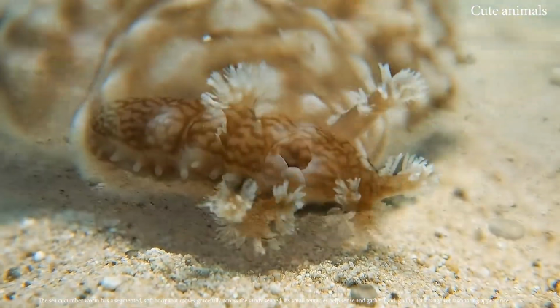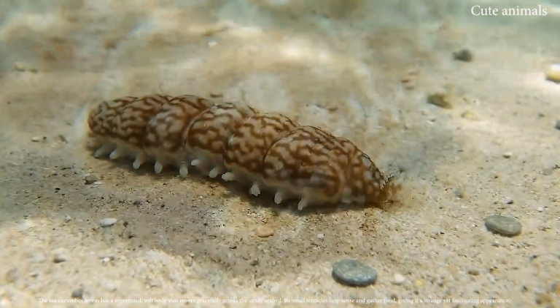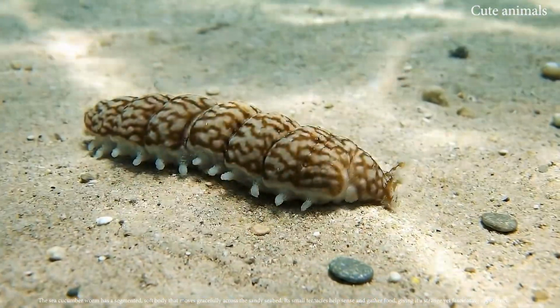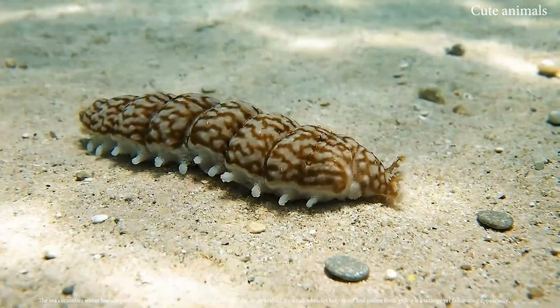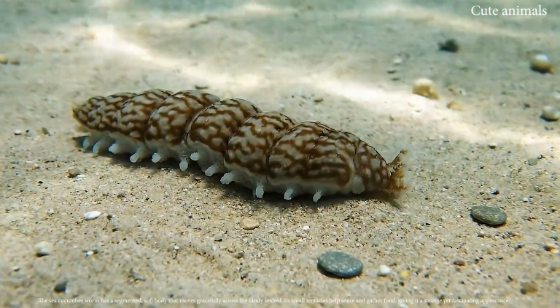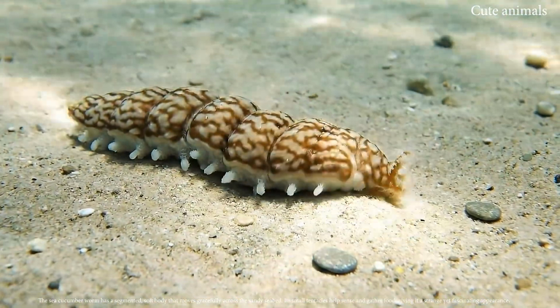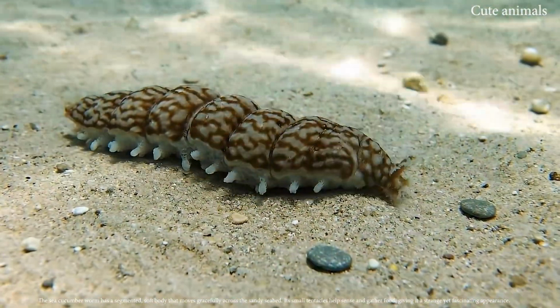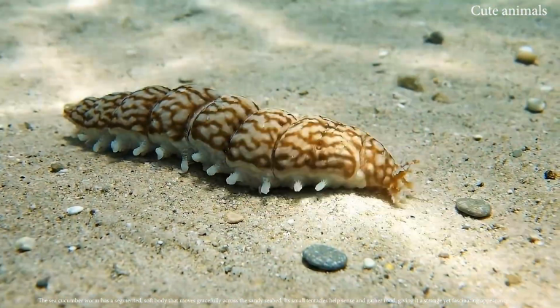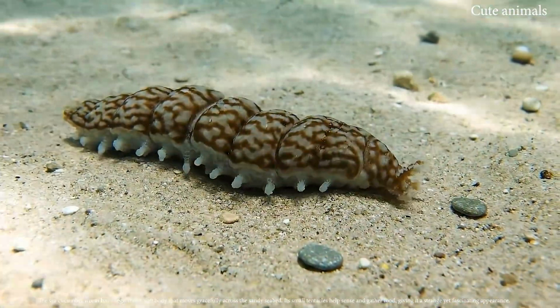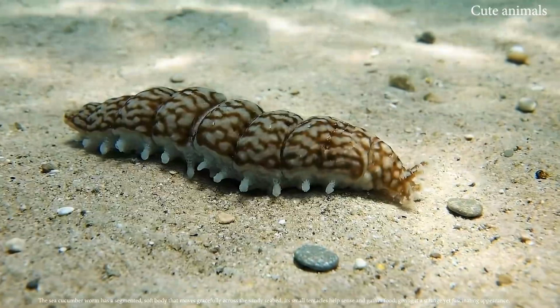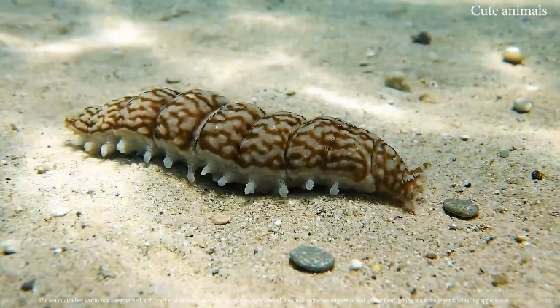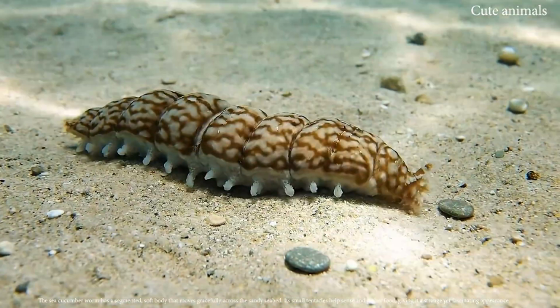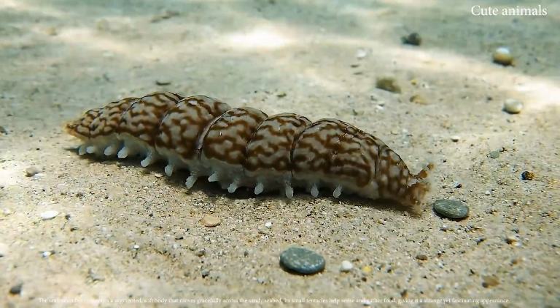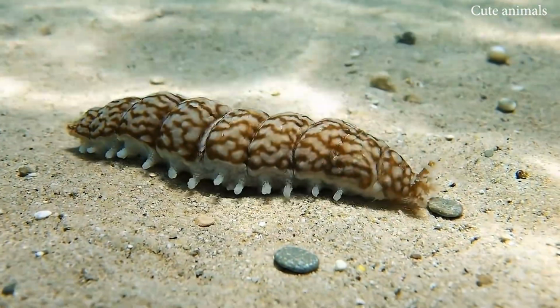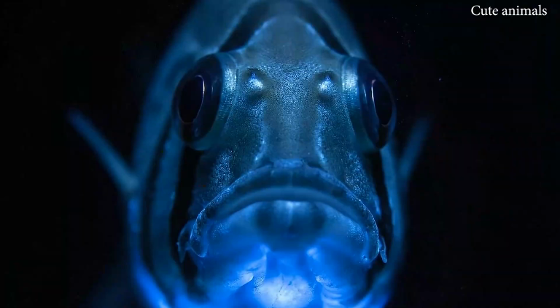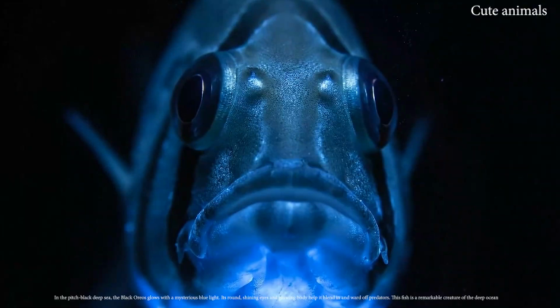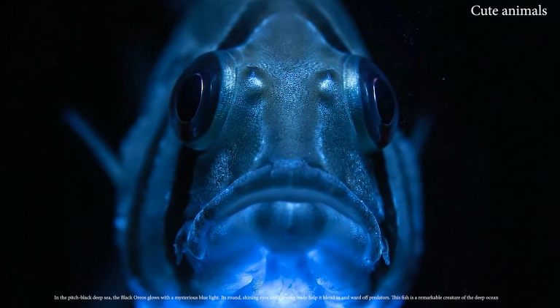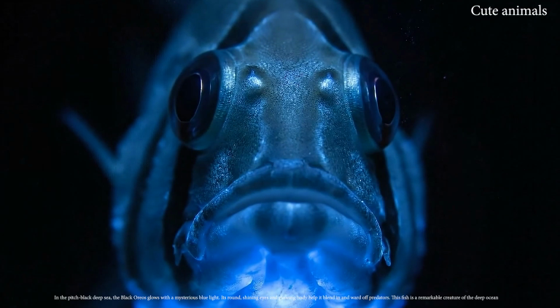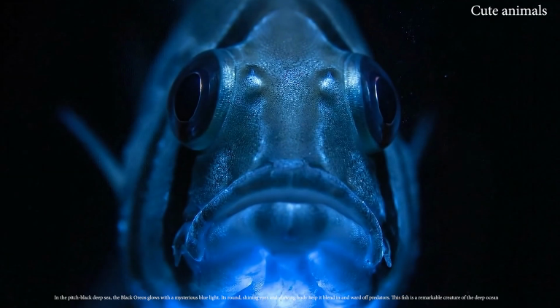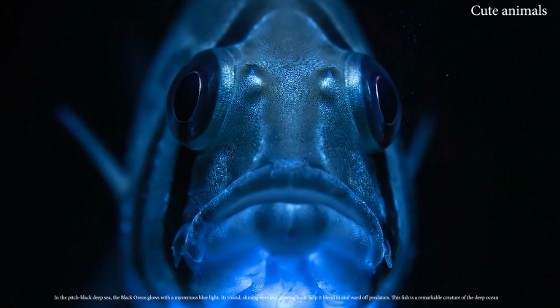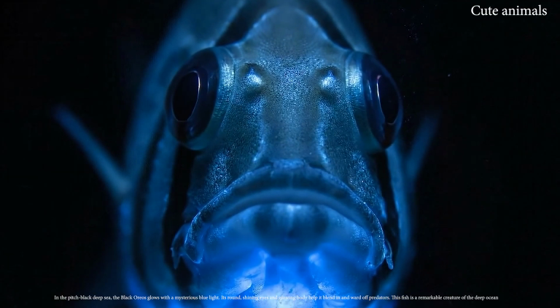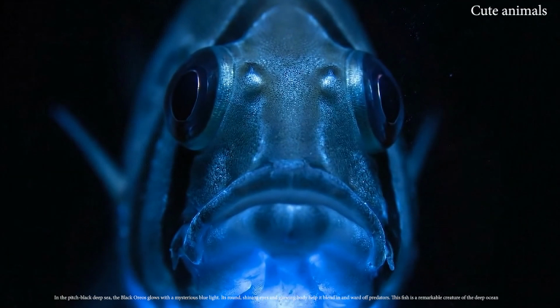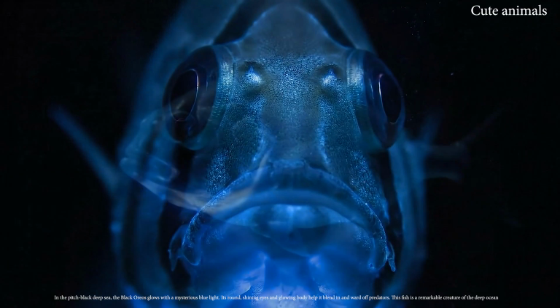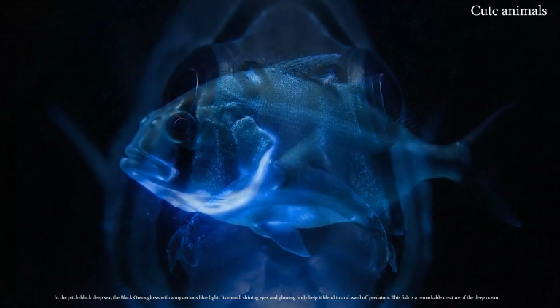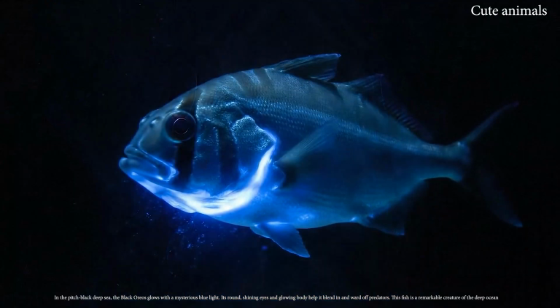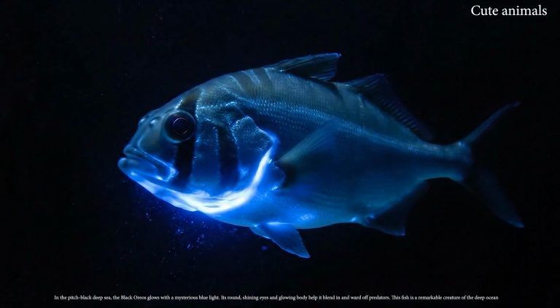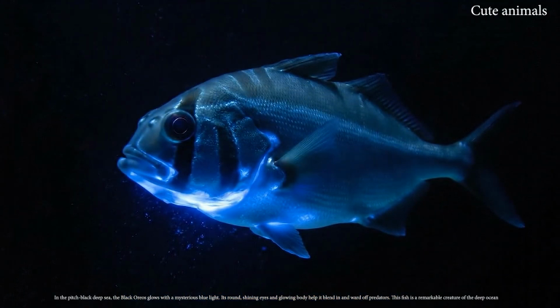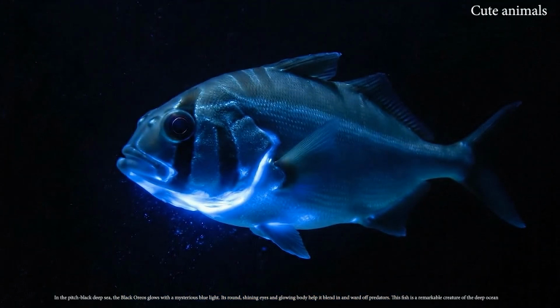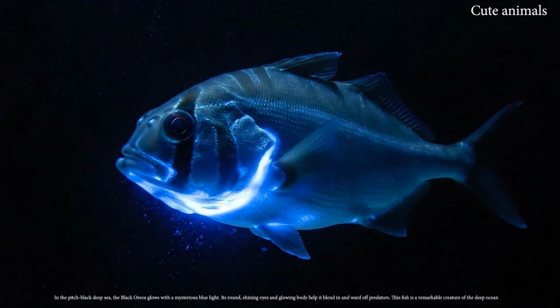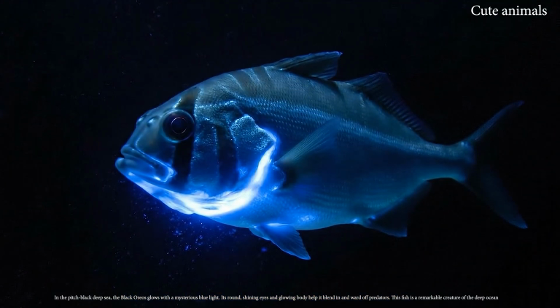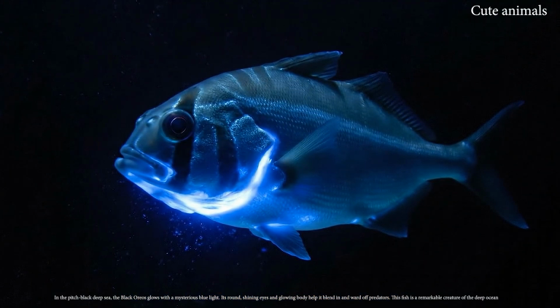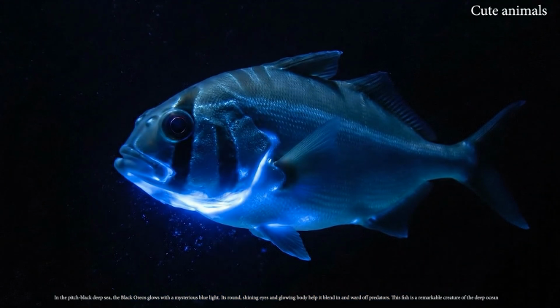The sea cucumber has a segmented, soft body that moves gracefully across the sandy seabed. In the pitch-black deep sea, the black oreos glows with a mysterious blue light.